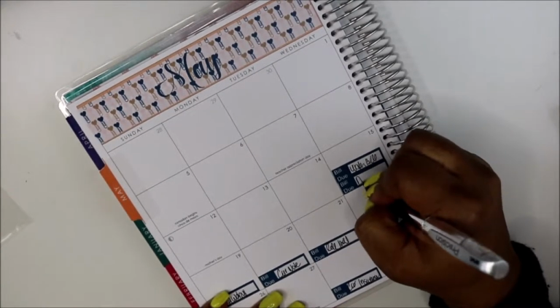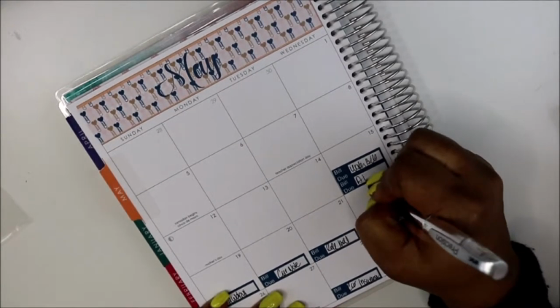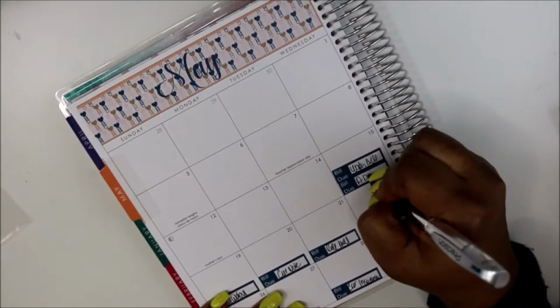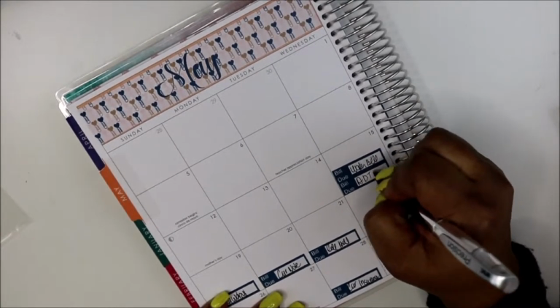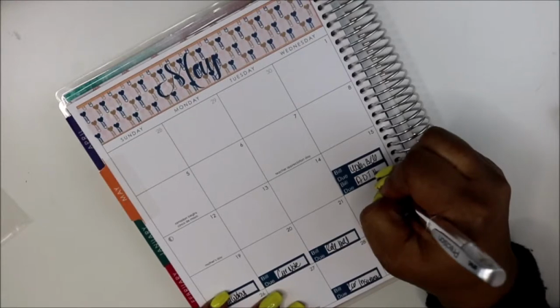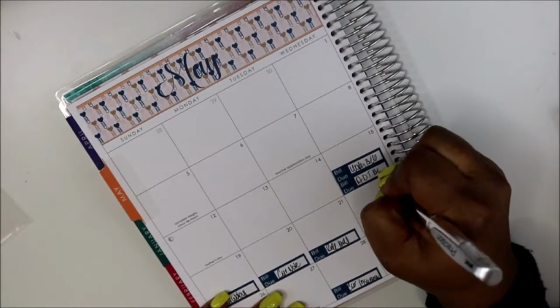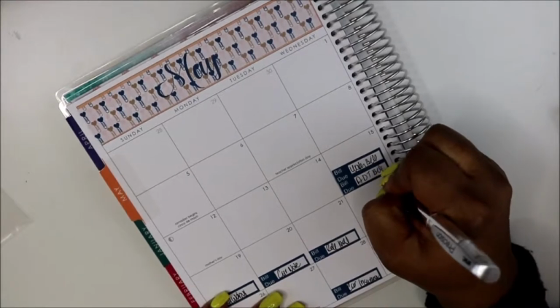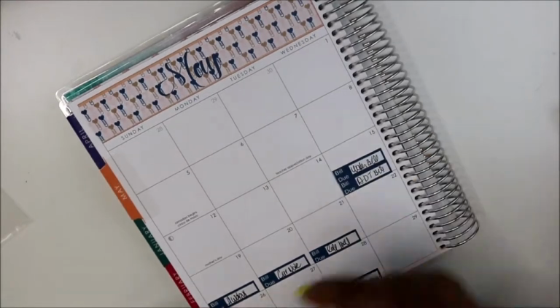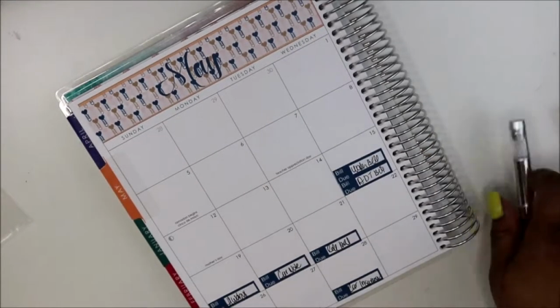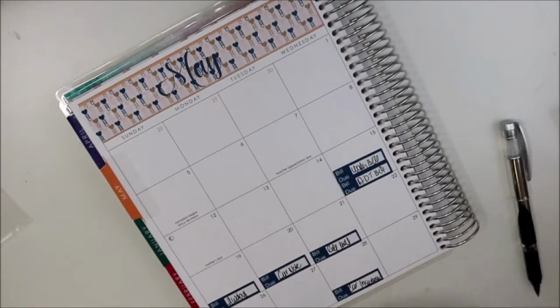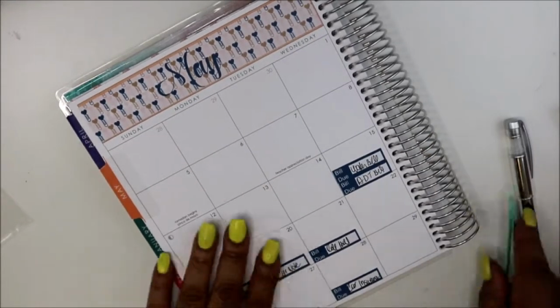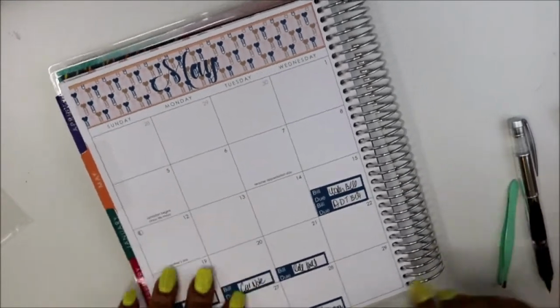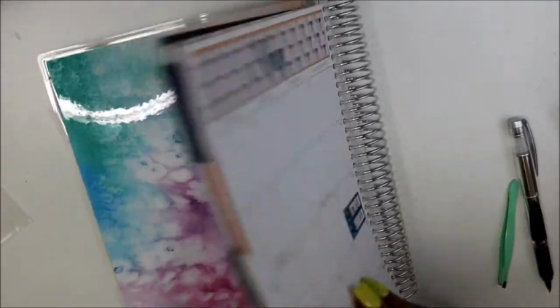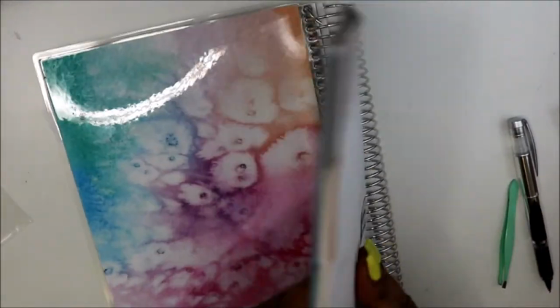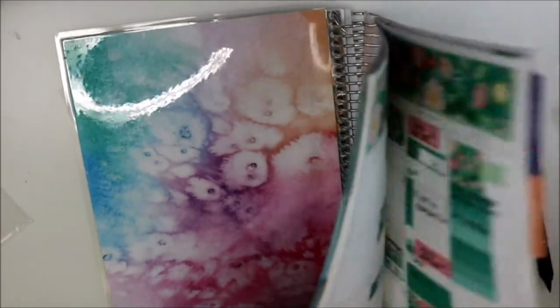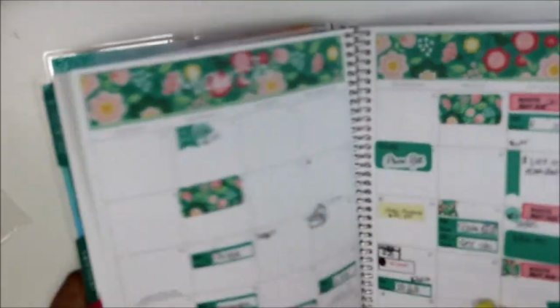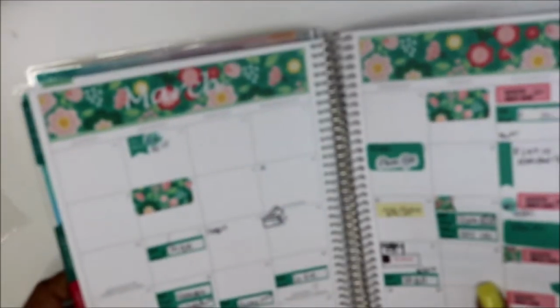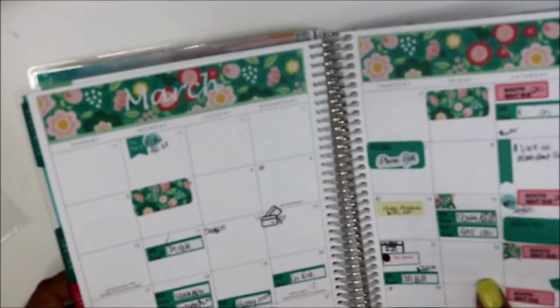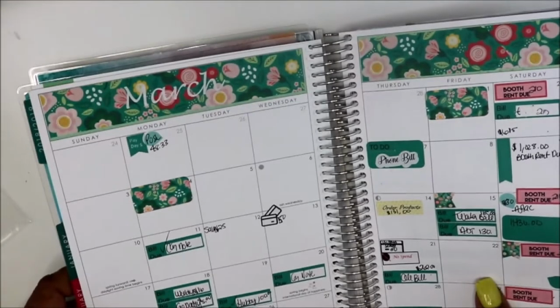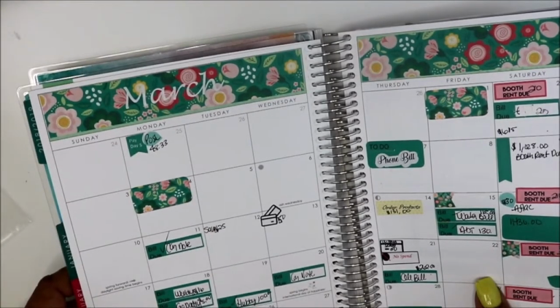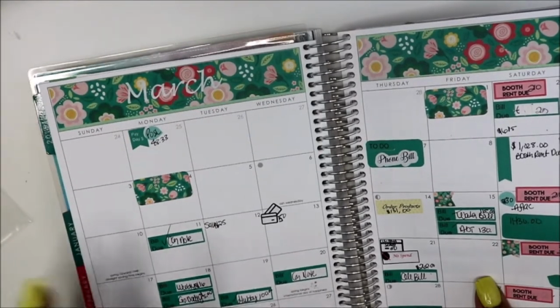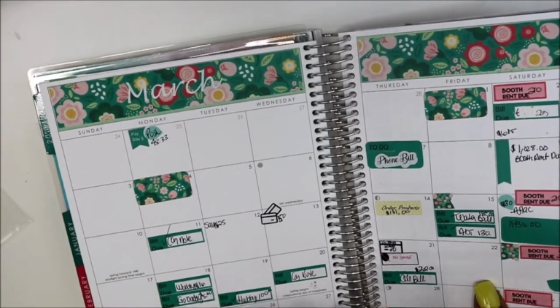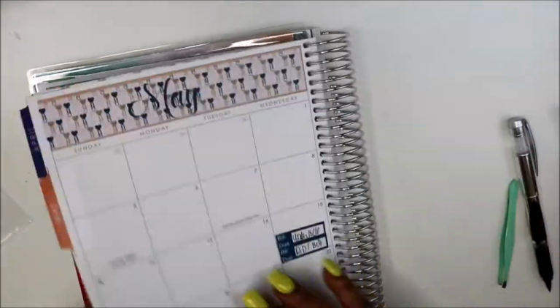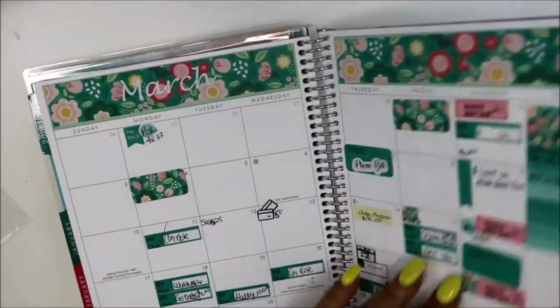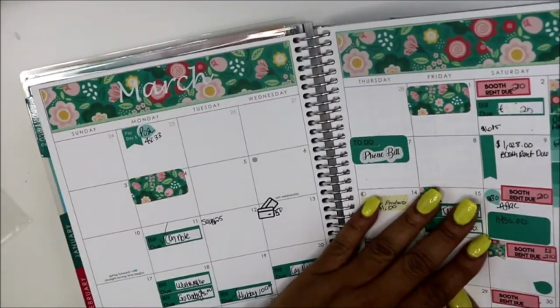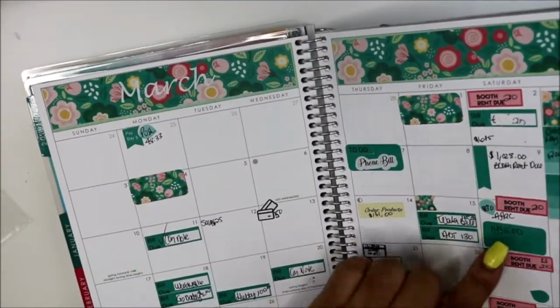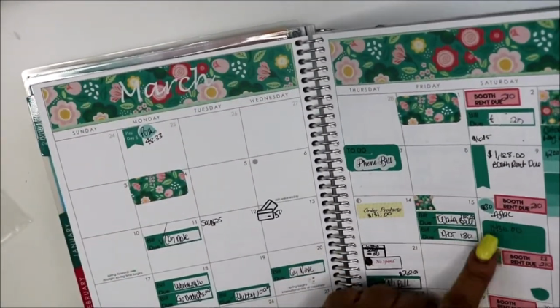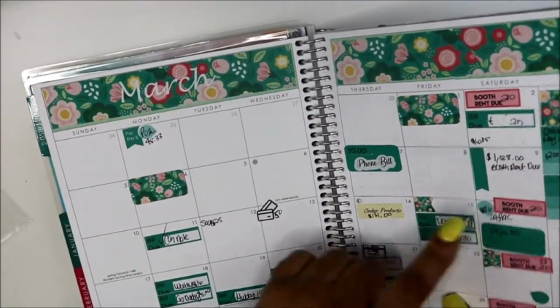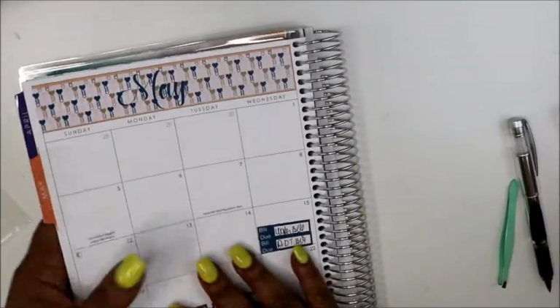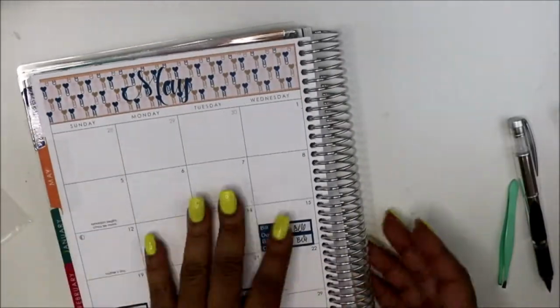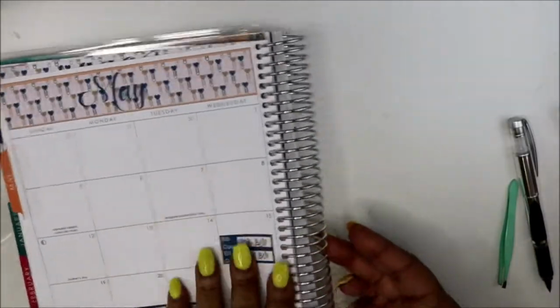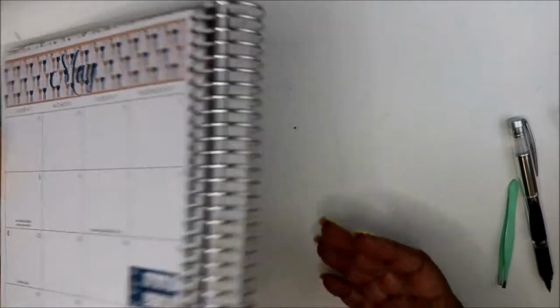Water bill and ADT bill — okay, let's see what else. Aflac. I paid Aflac on the 16th of last month.